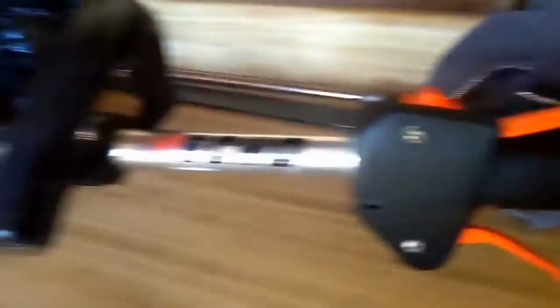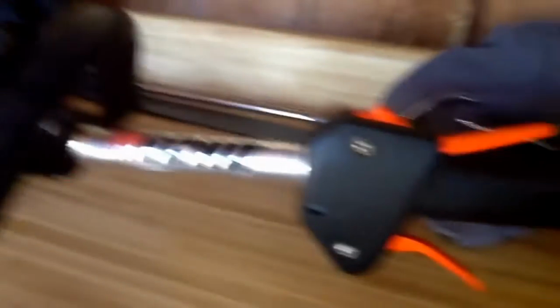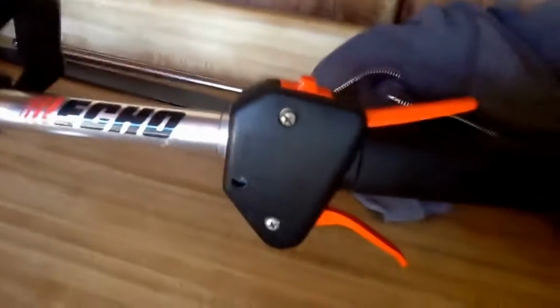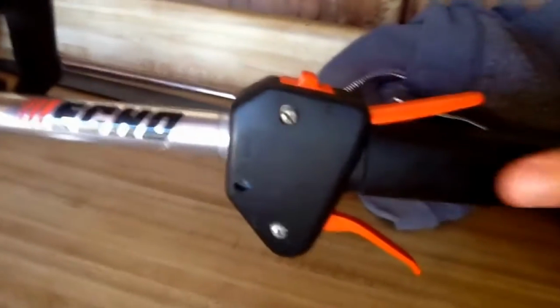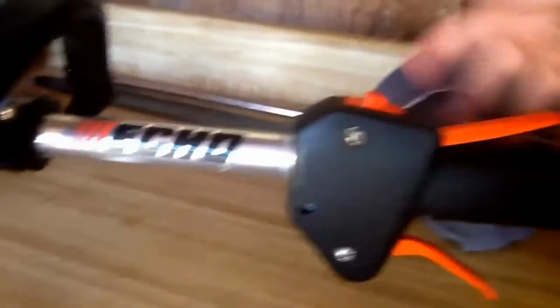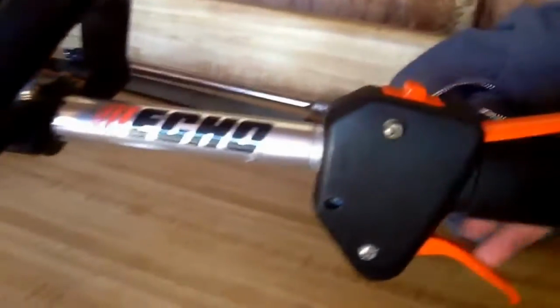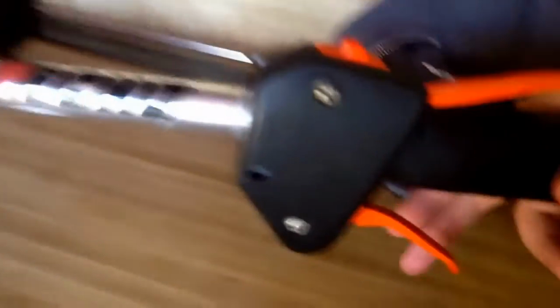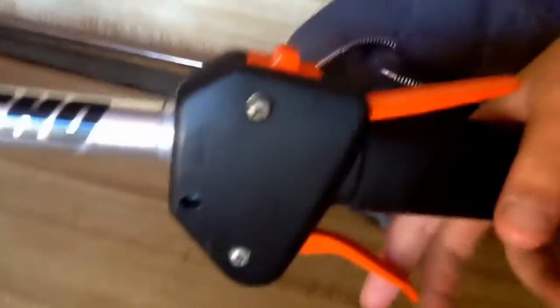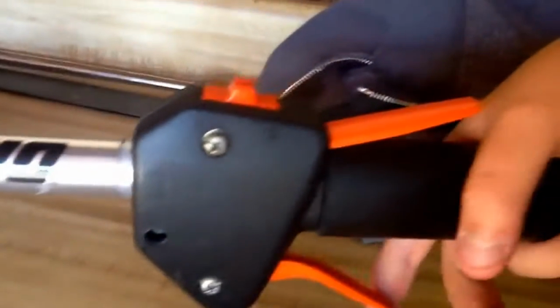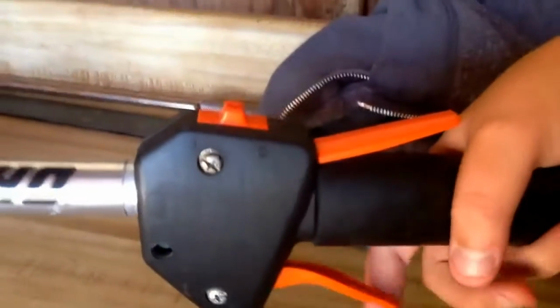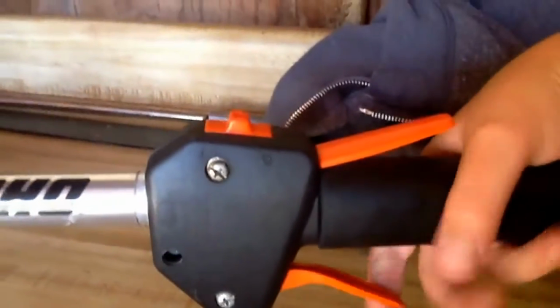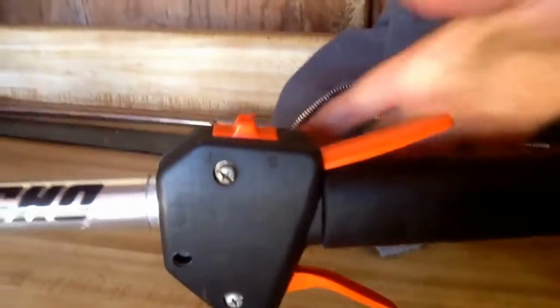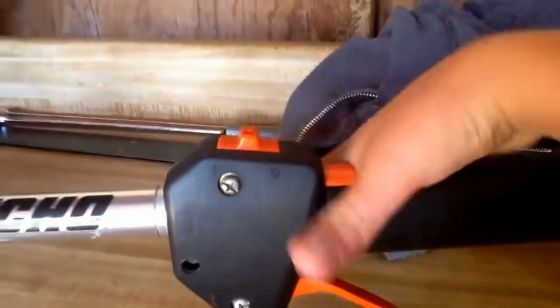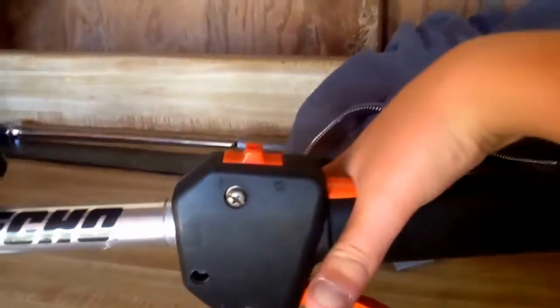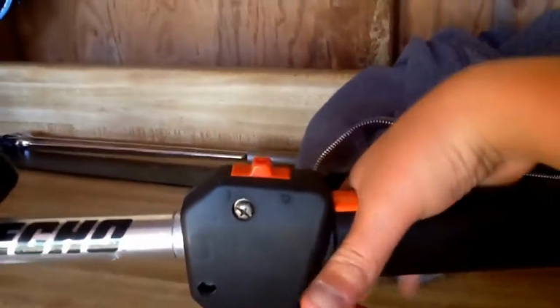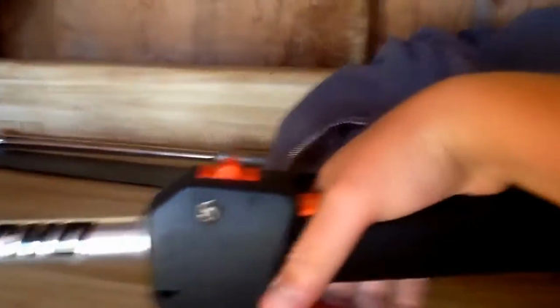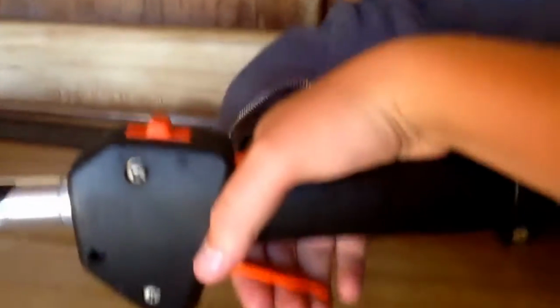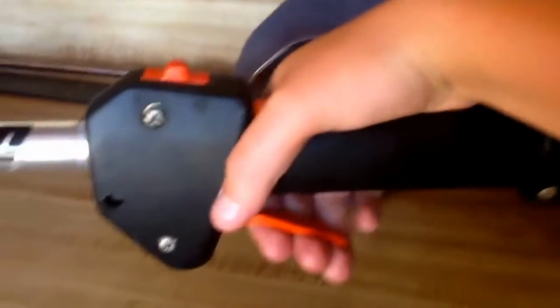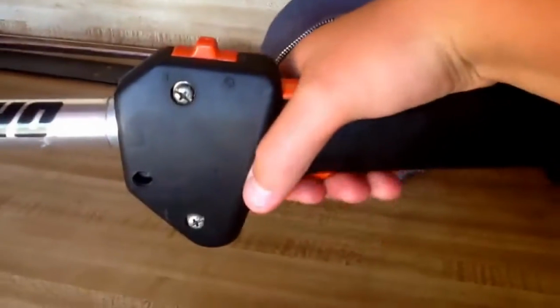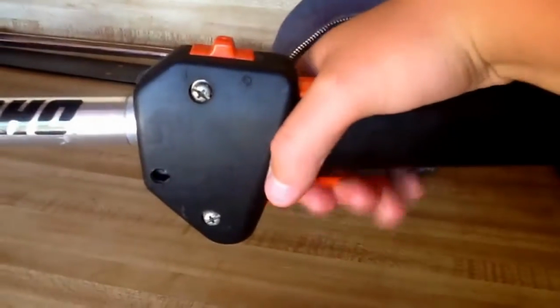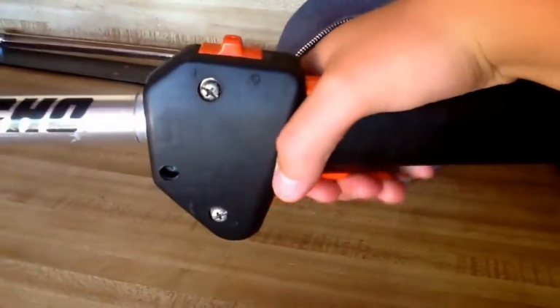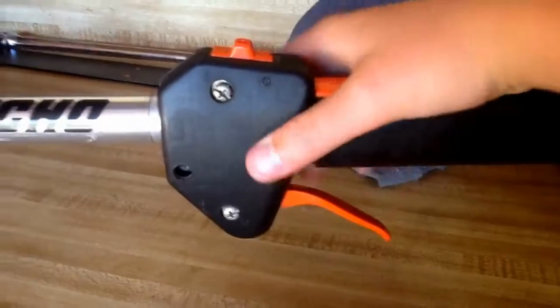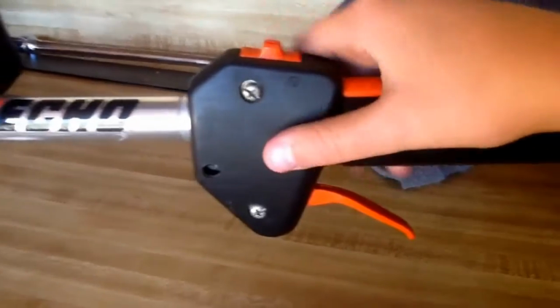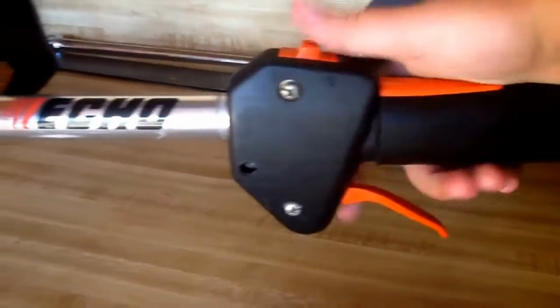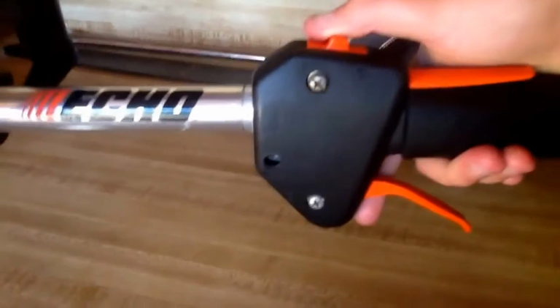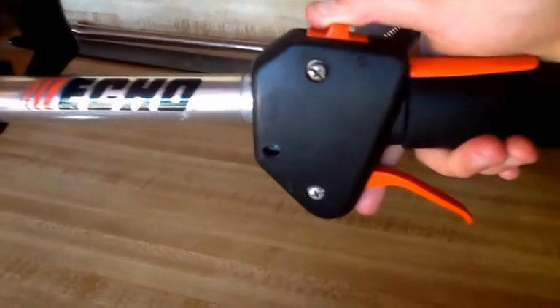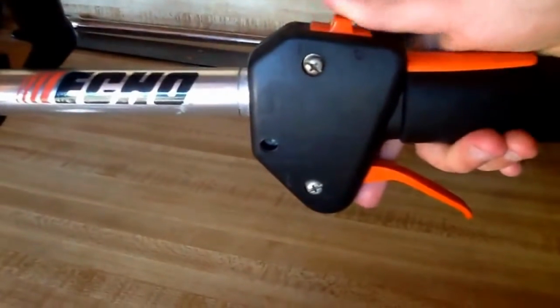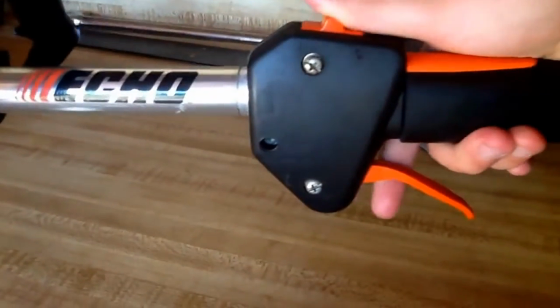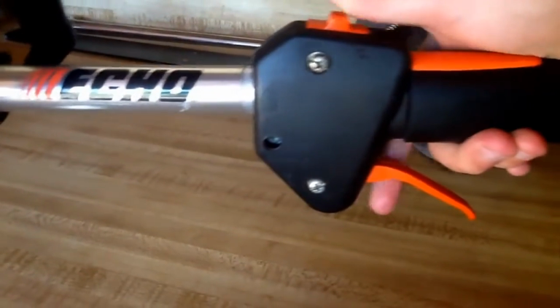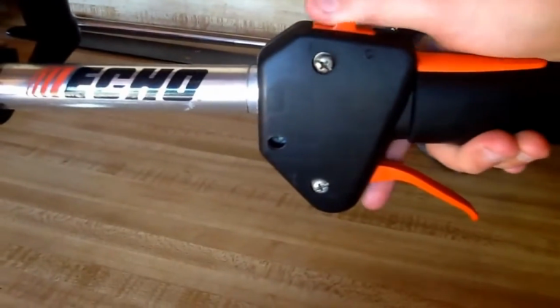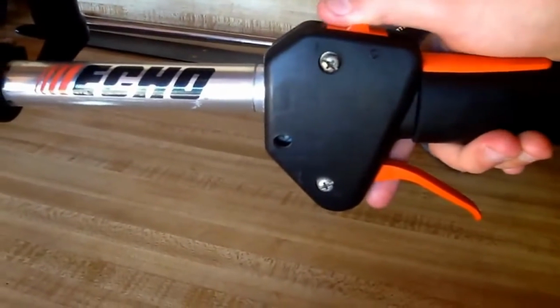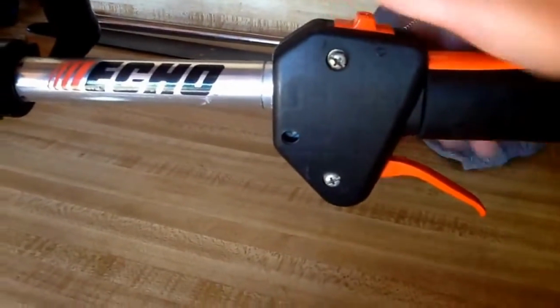The throttle, the safety — that's nice. And the on/off switch, really nice.